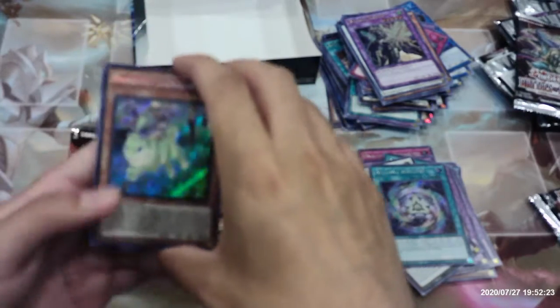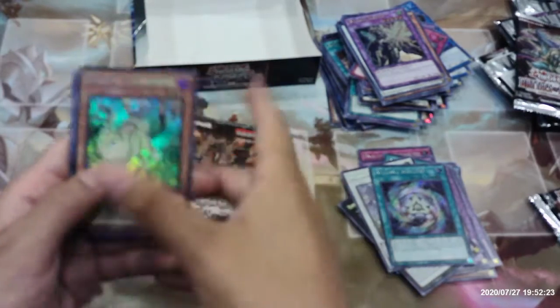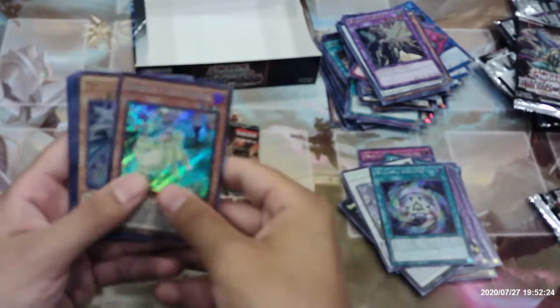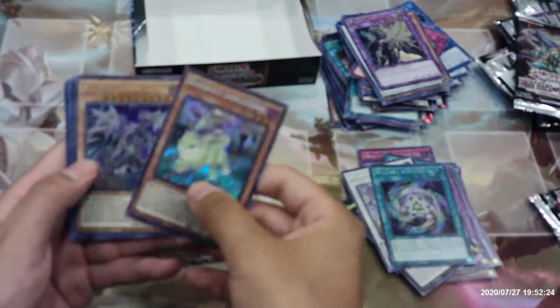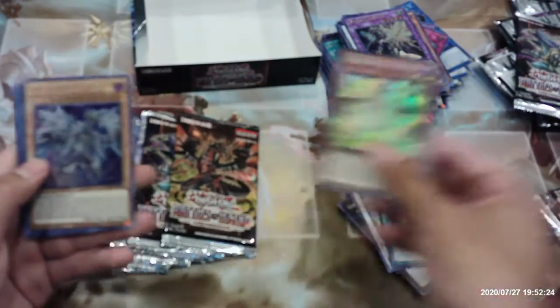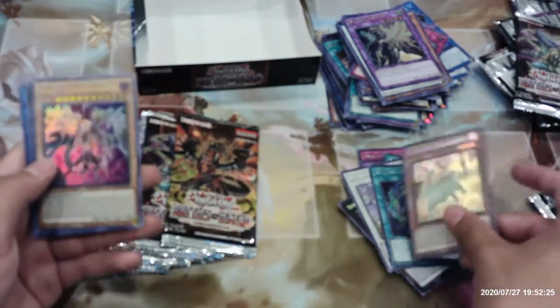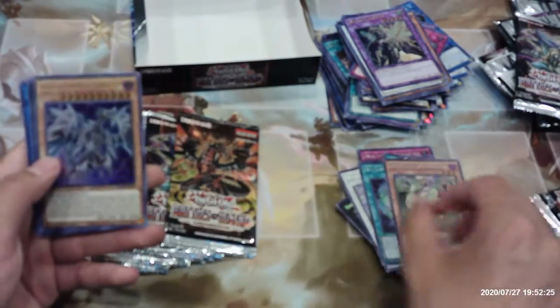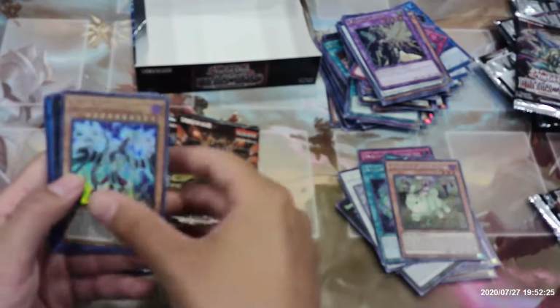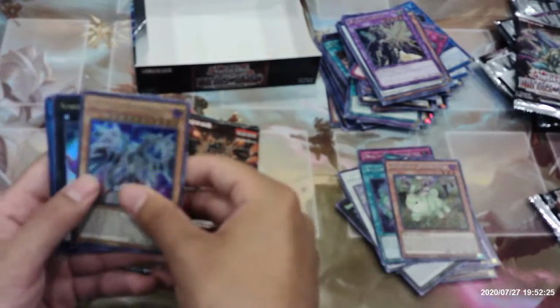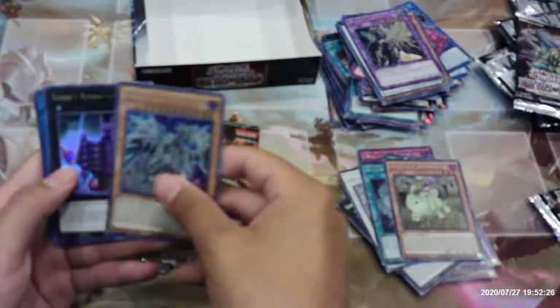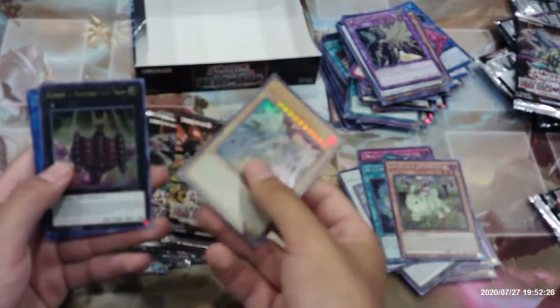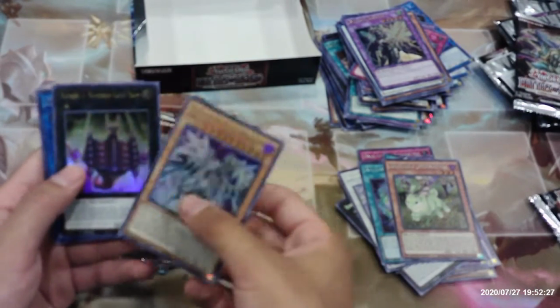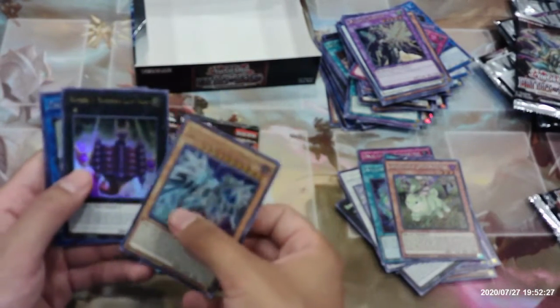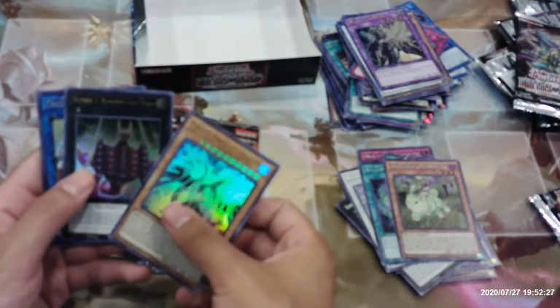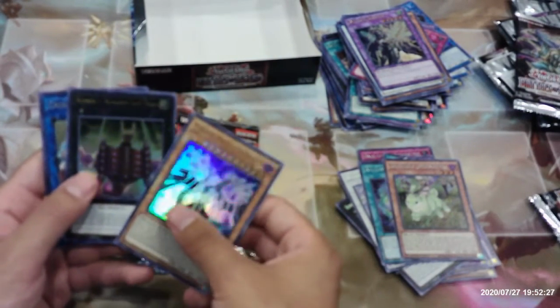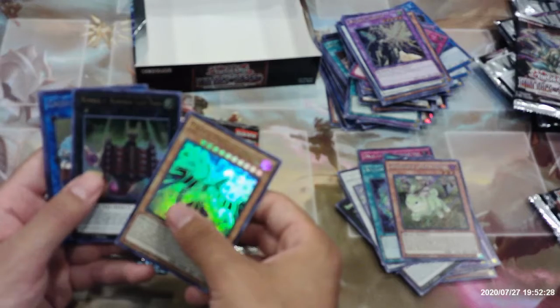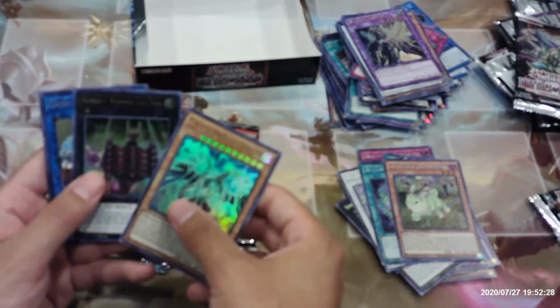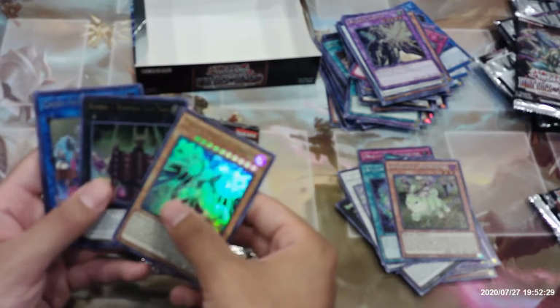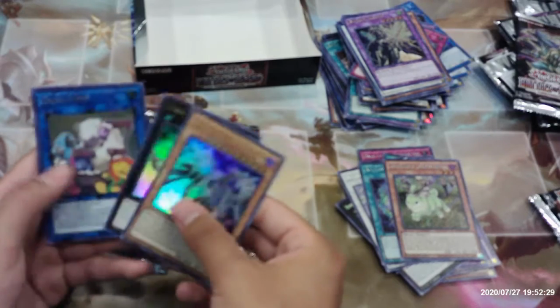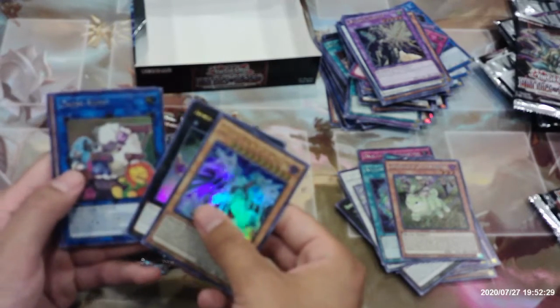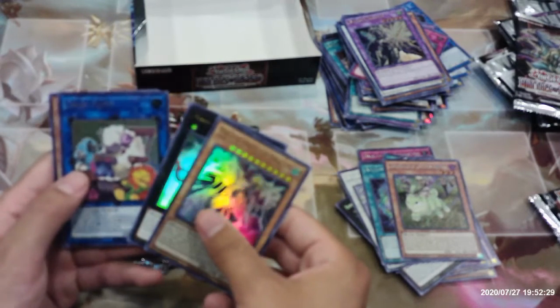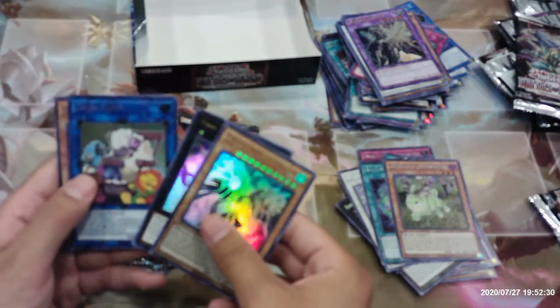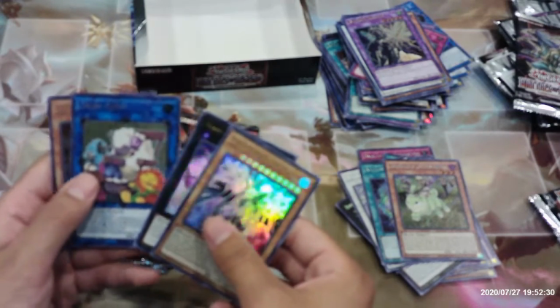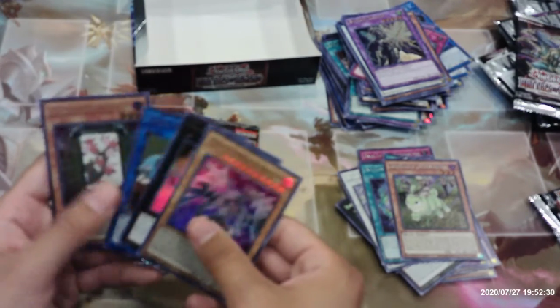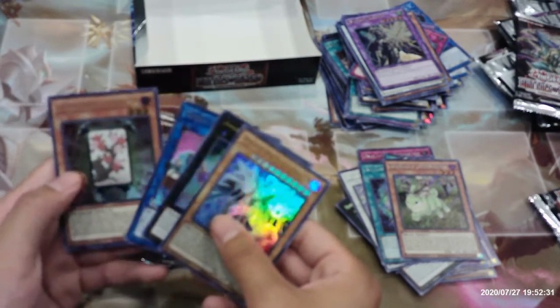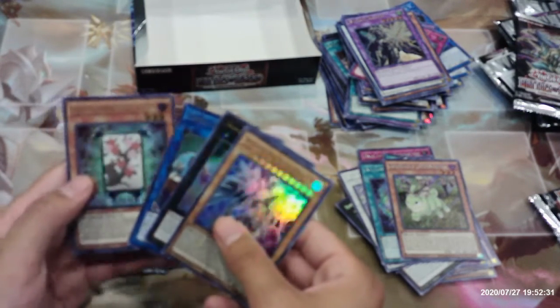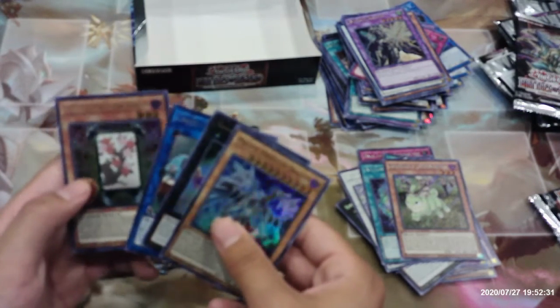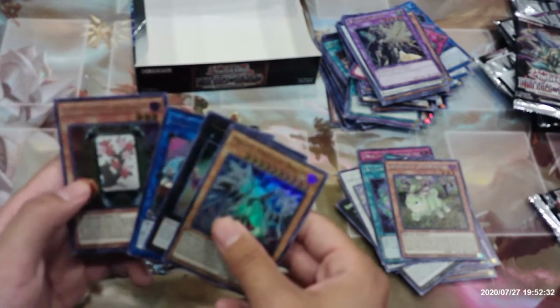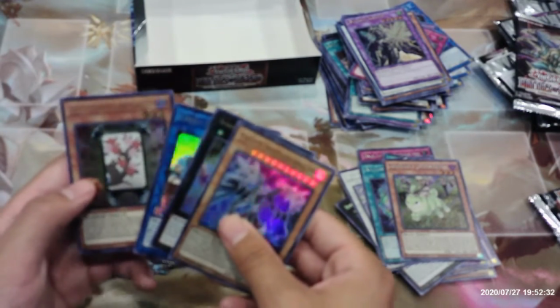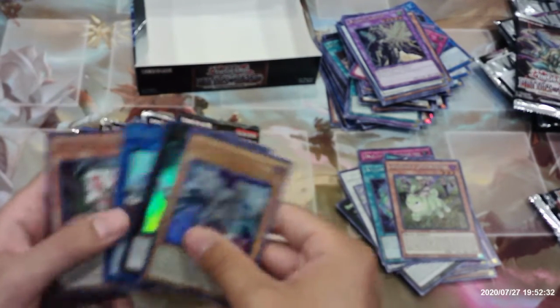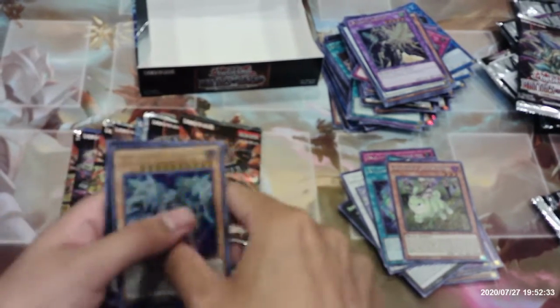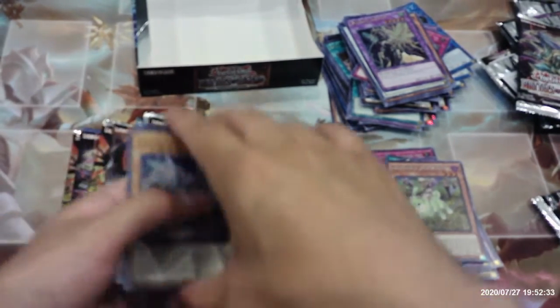Danger Jackalope, Malefic Paradigm Dragon, Number One, Cross Sheep, and another Cherry Blossom.